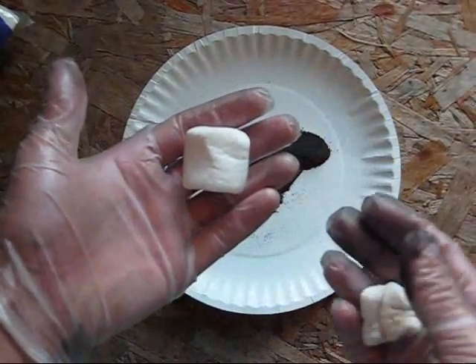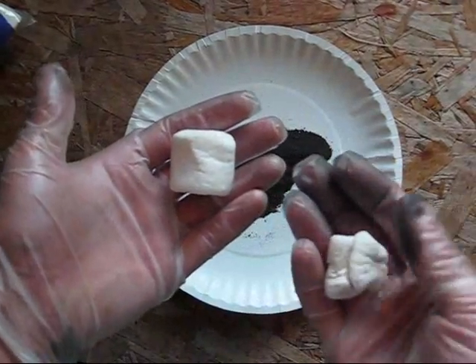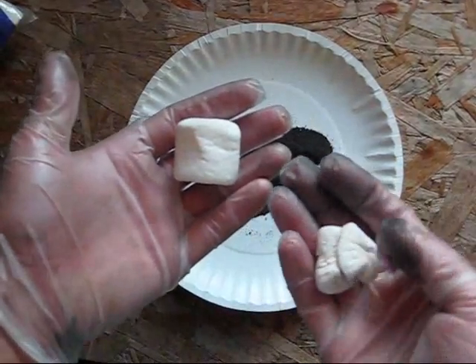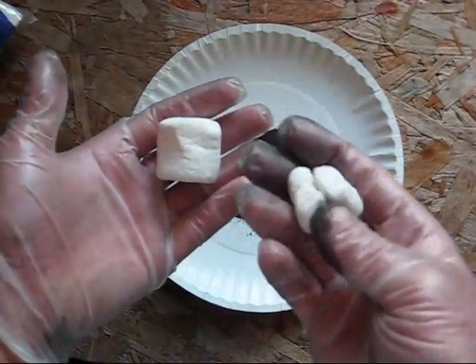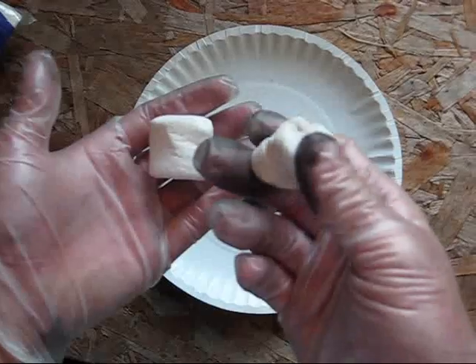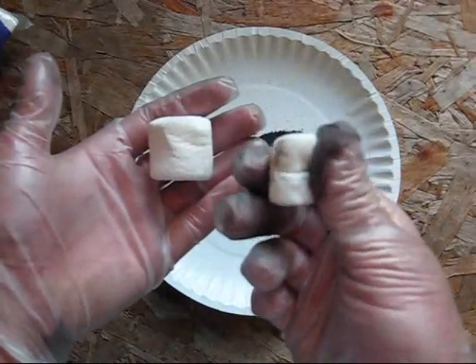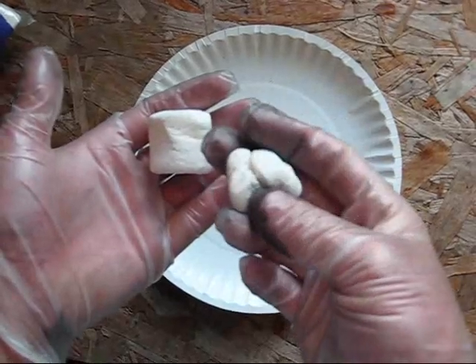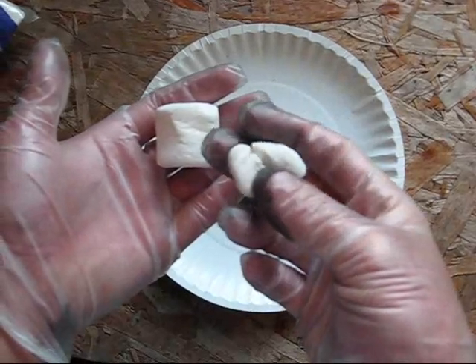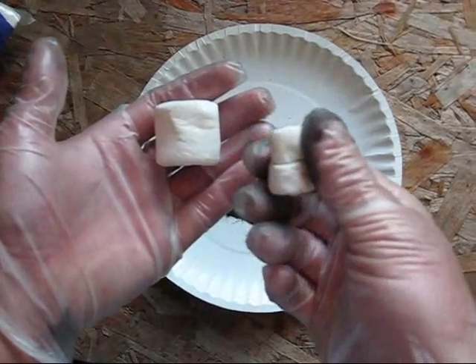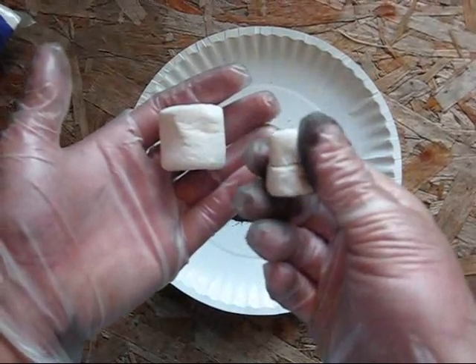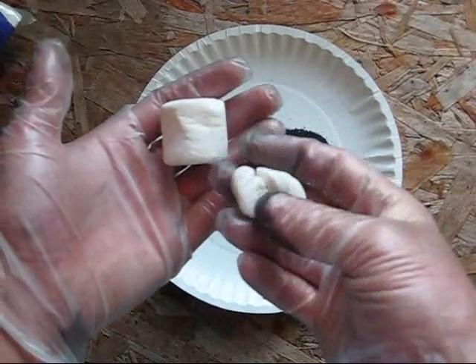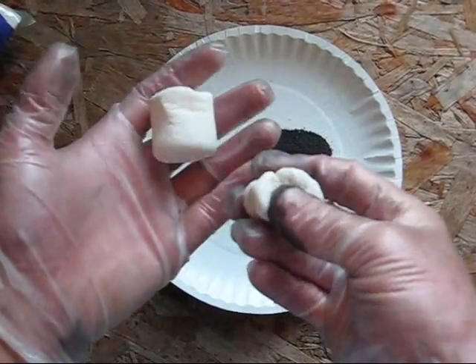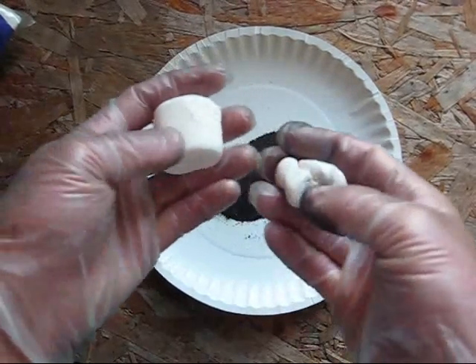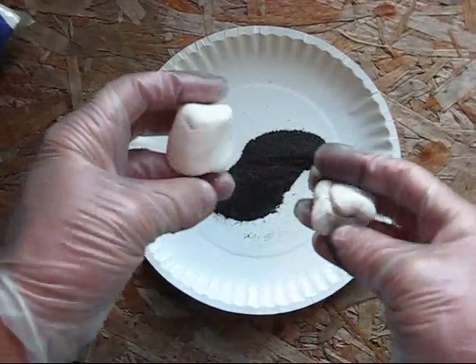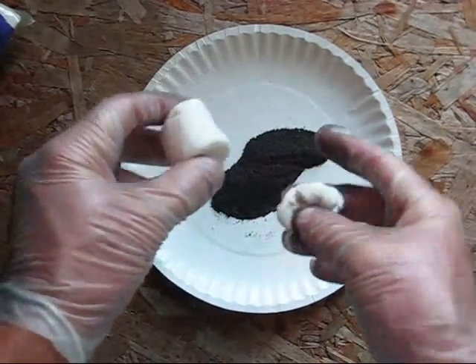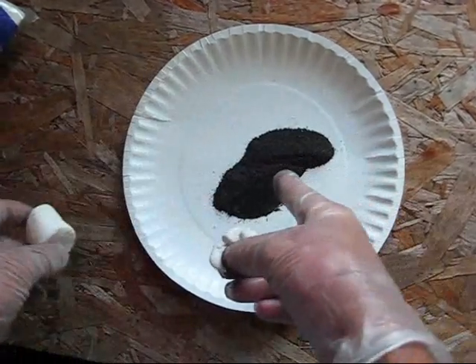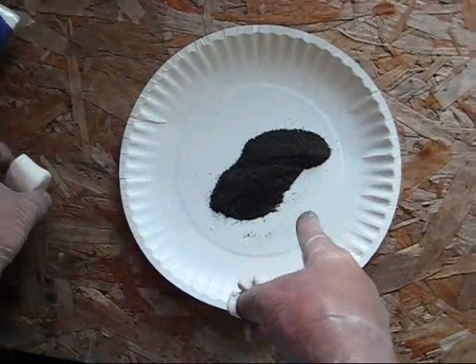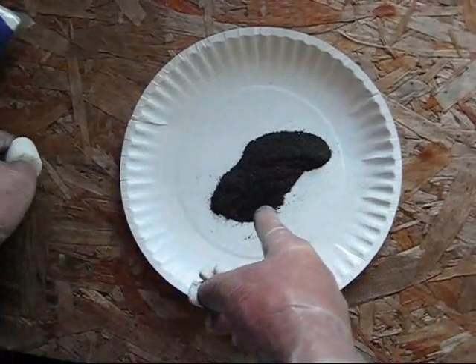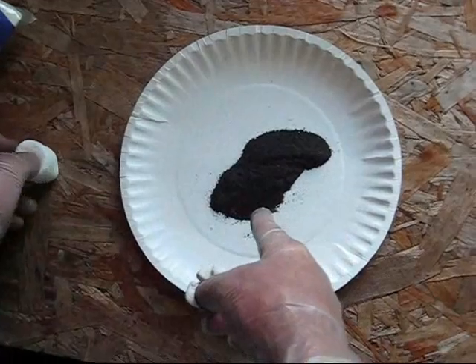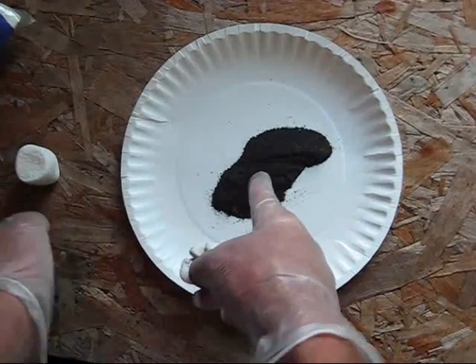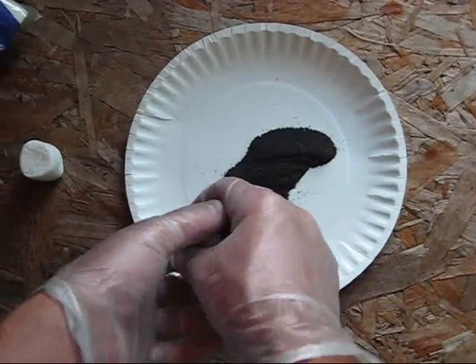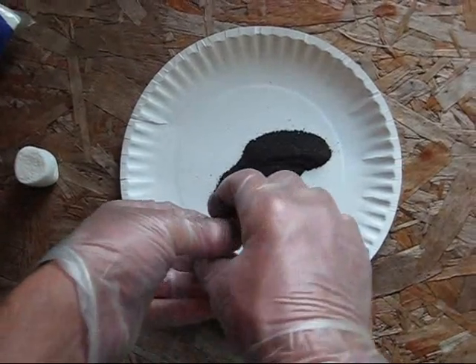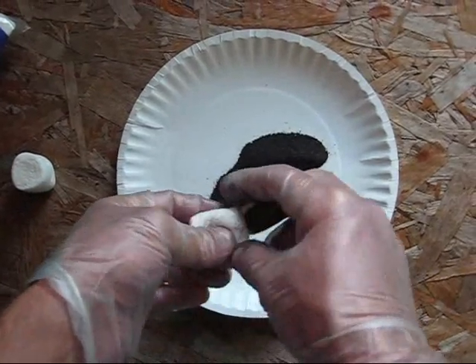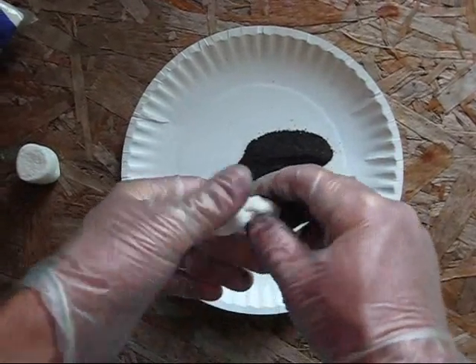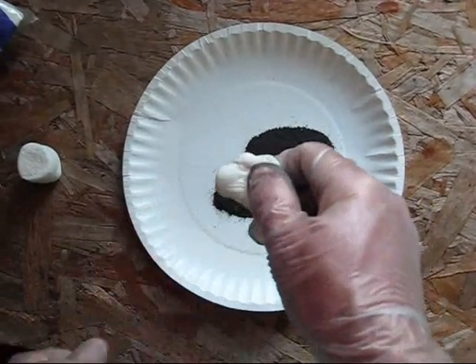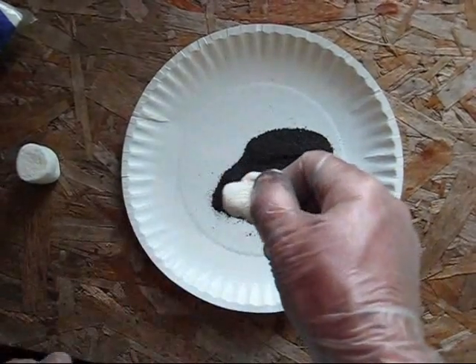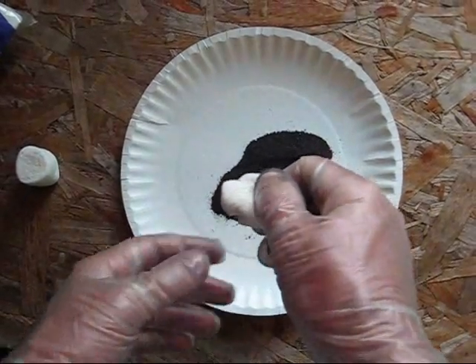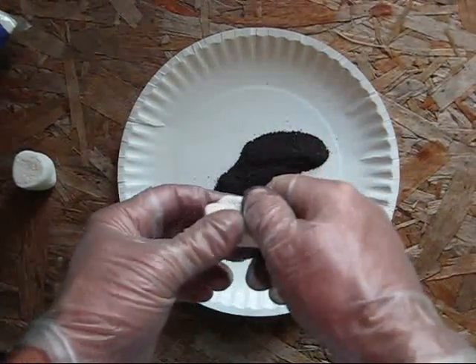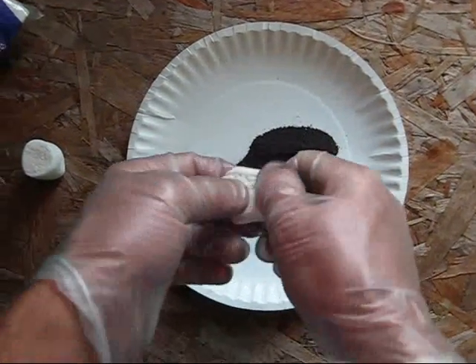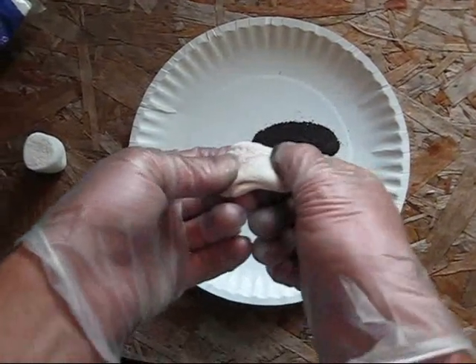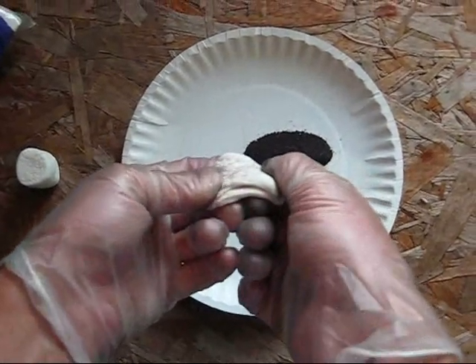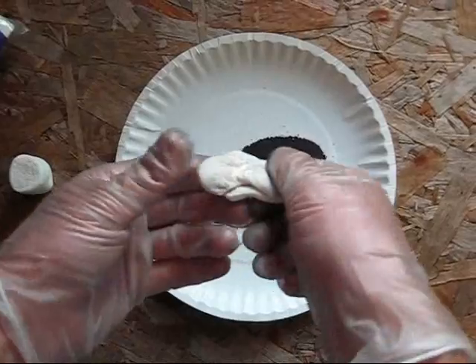Standard marshmallows — this one I have kind of mangled already — are taken, and about one per ten grams. This is ten grams right here of composition. I found this works quite well, though you may need to adjust depending on the composition.